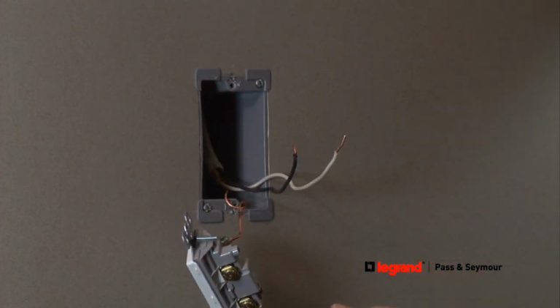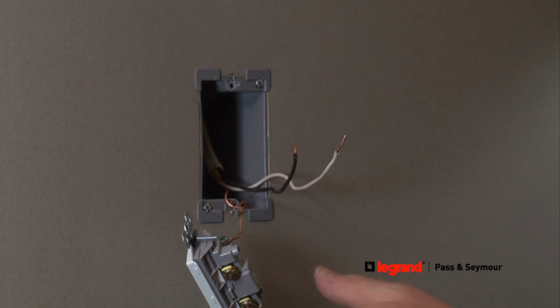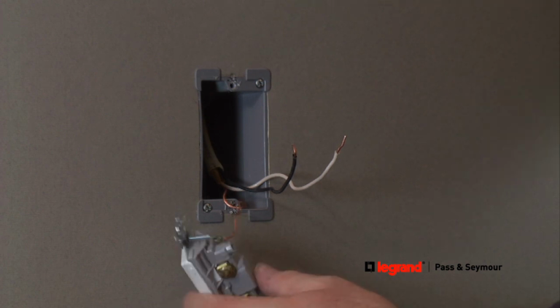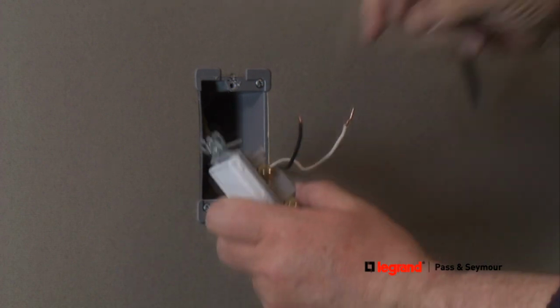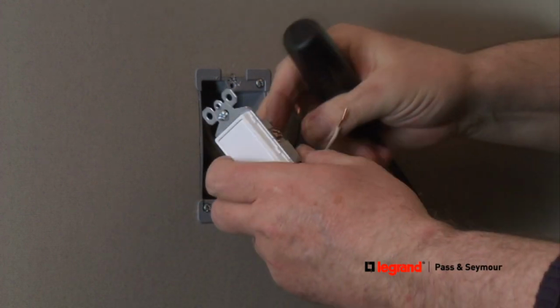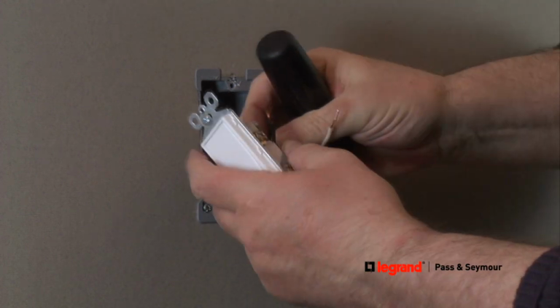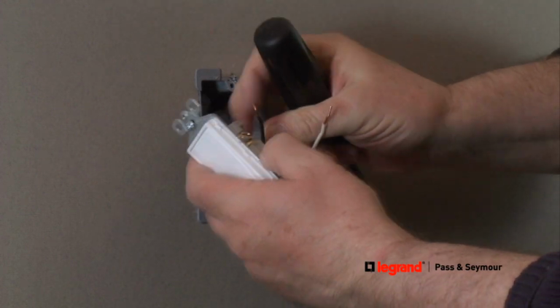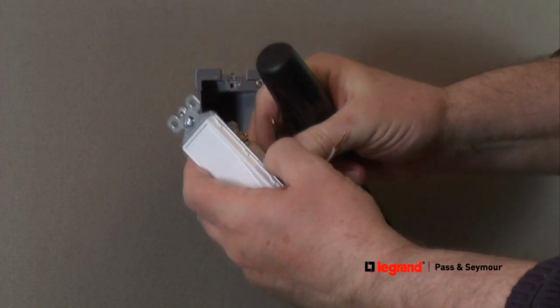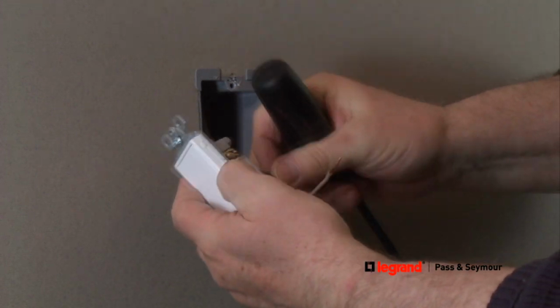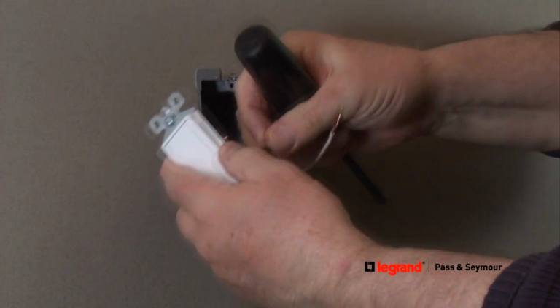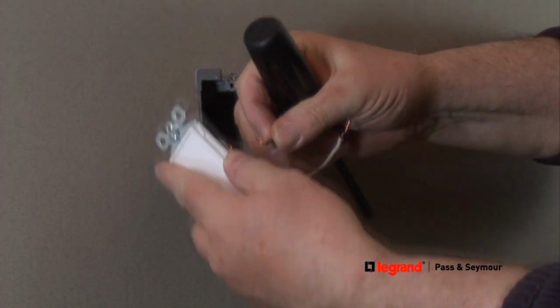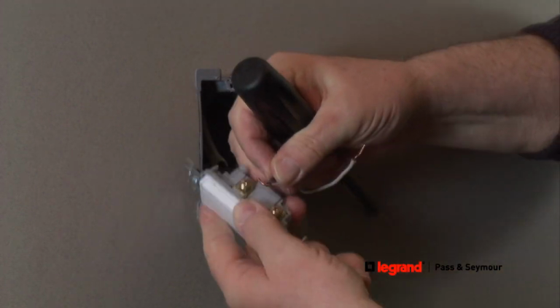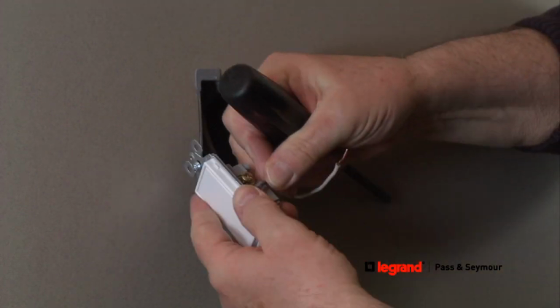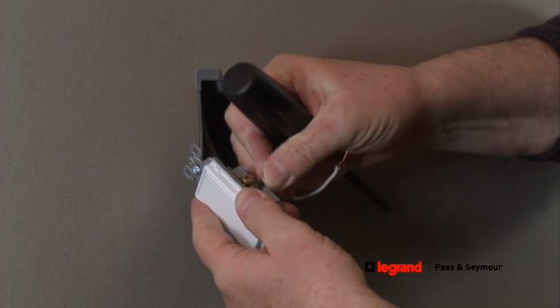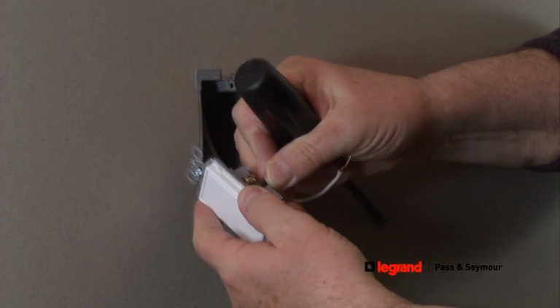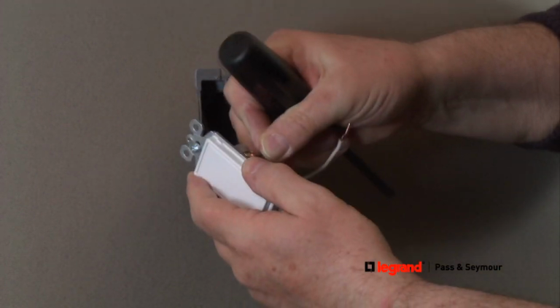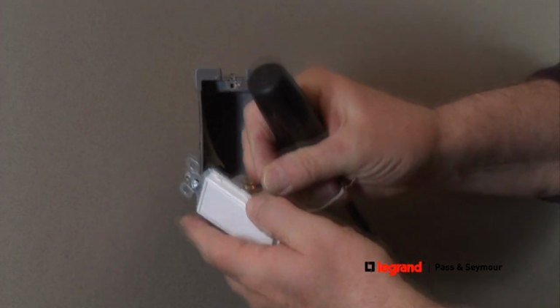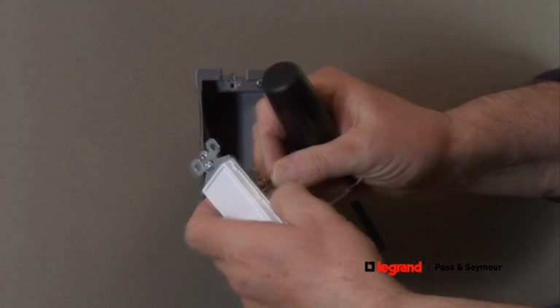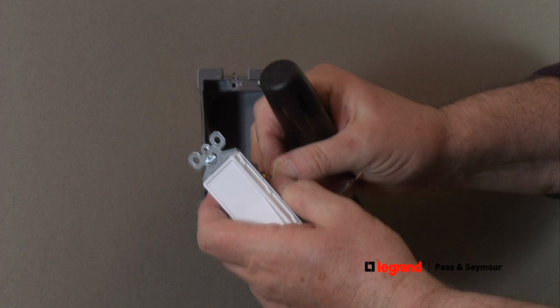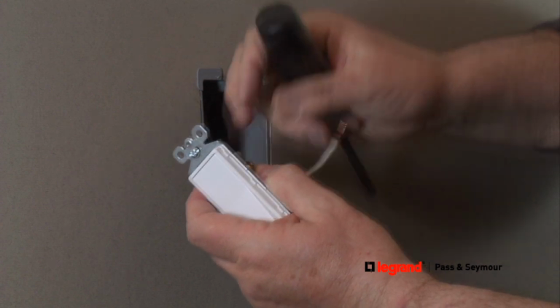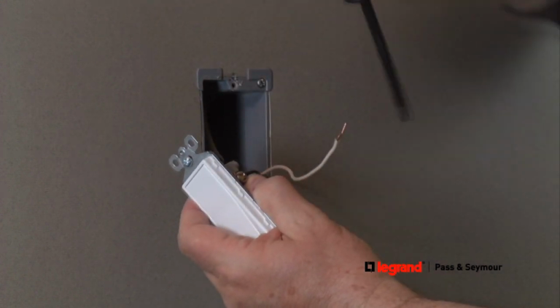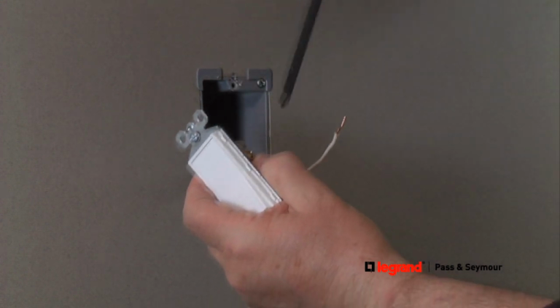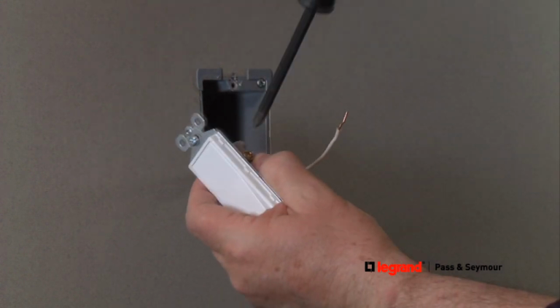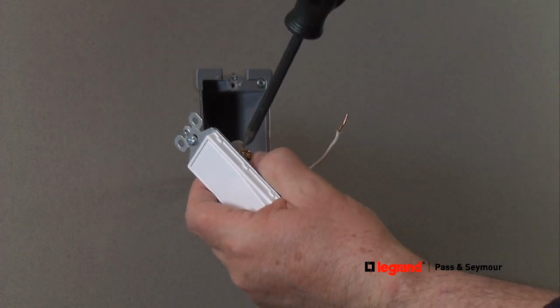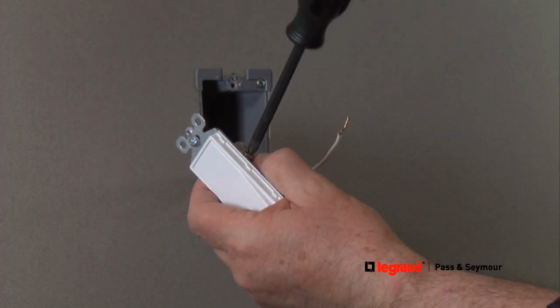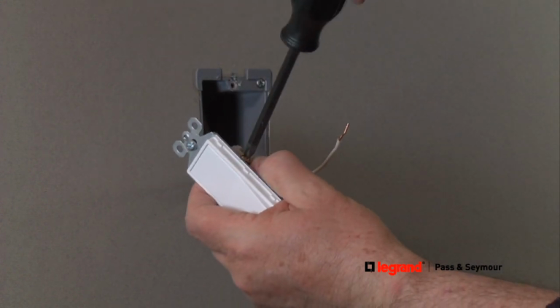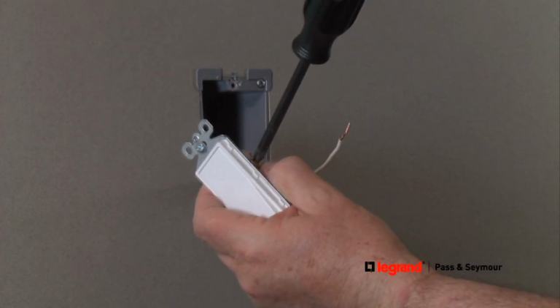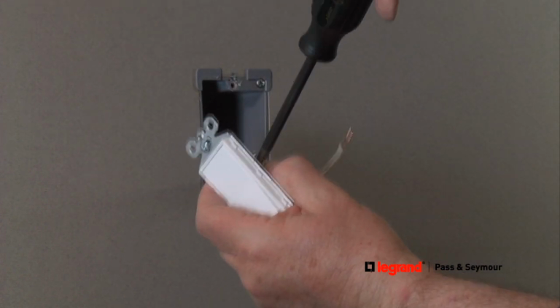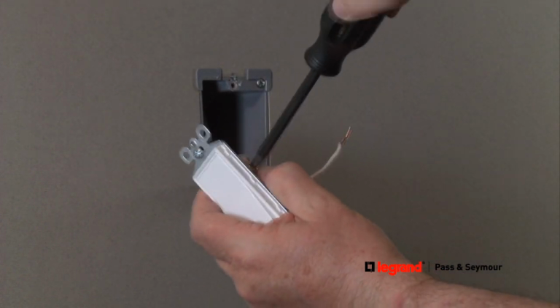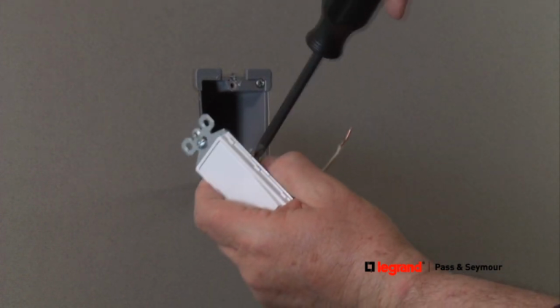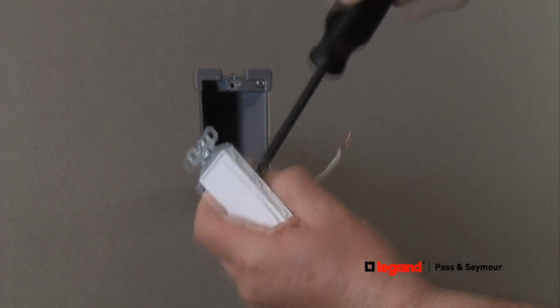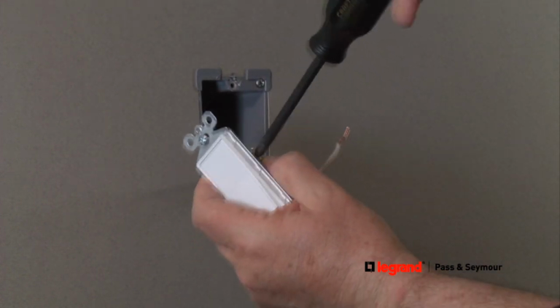Next, connect the hot or line wire in the same way. The hot wire is typically black and it brings power to the switch from the service entrance panel, or breaker panel.